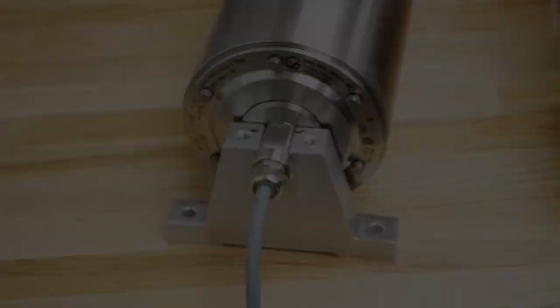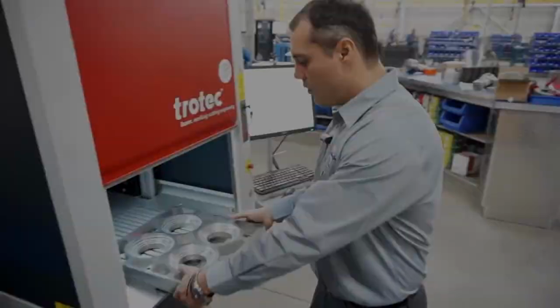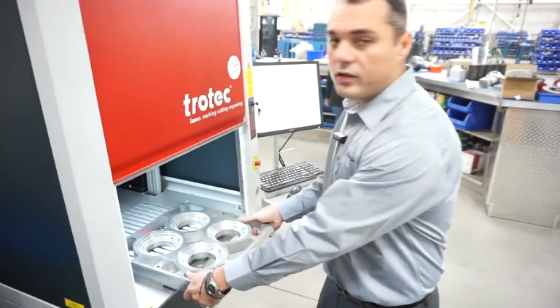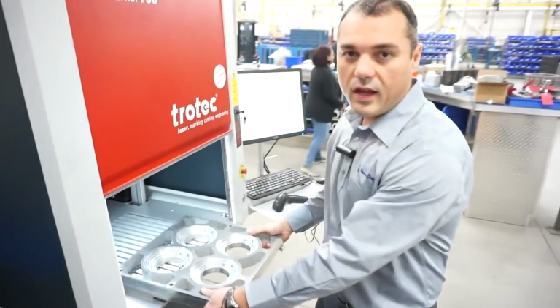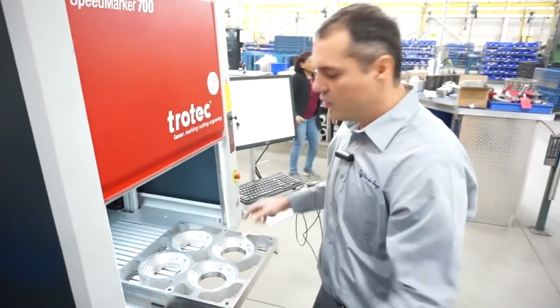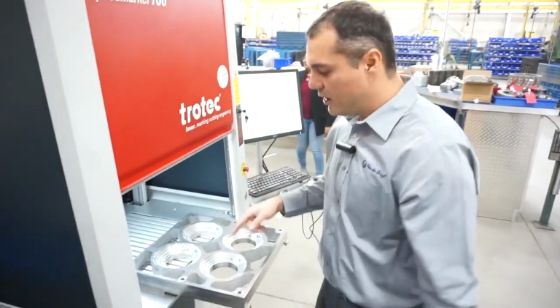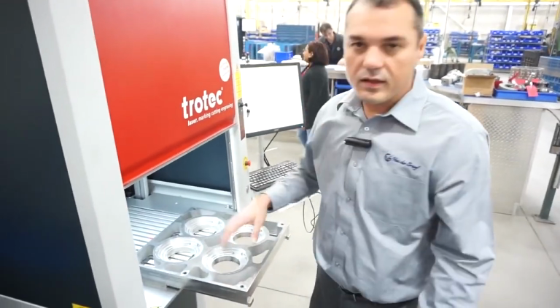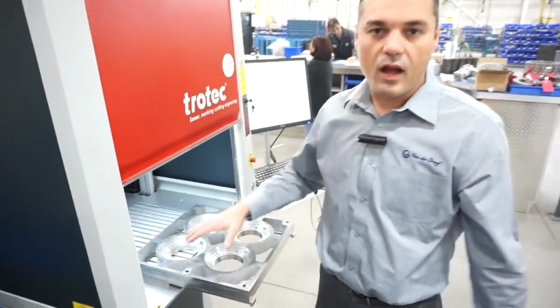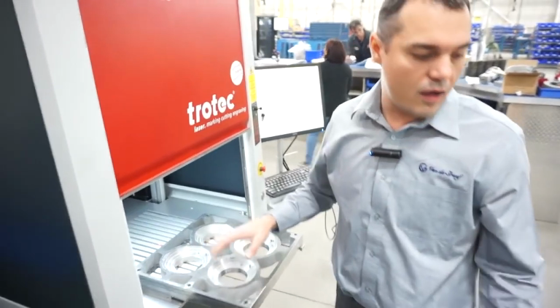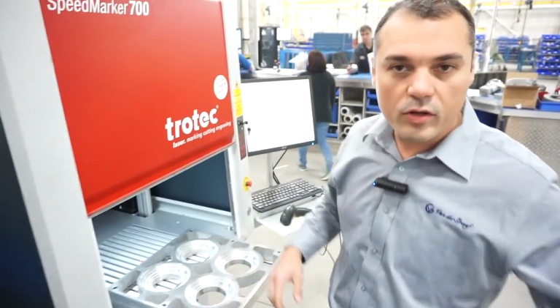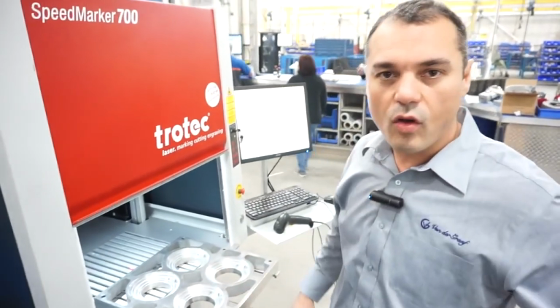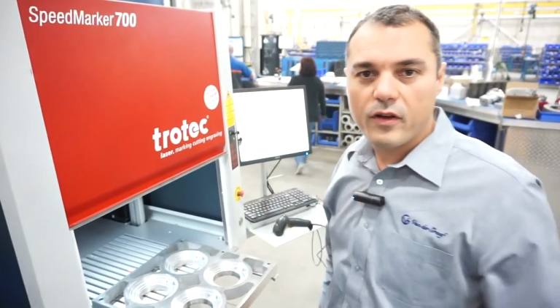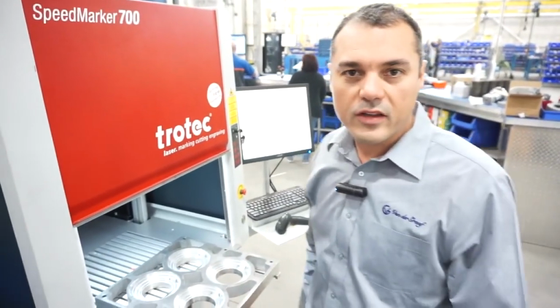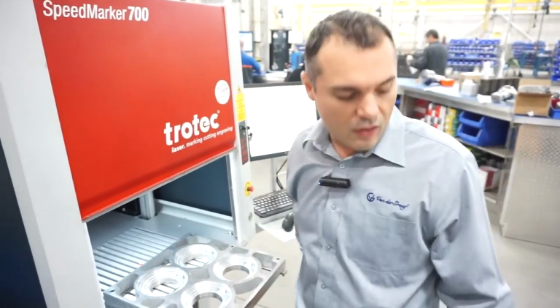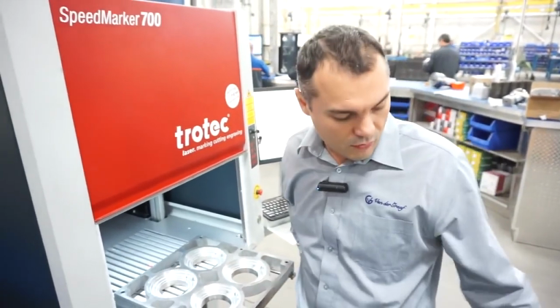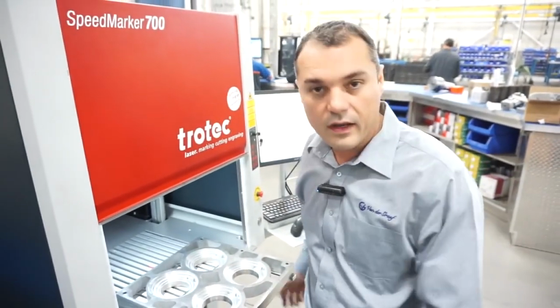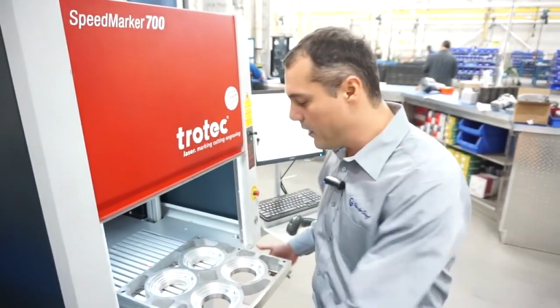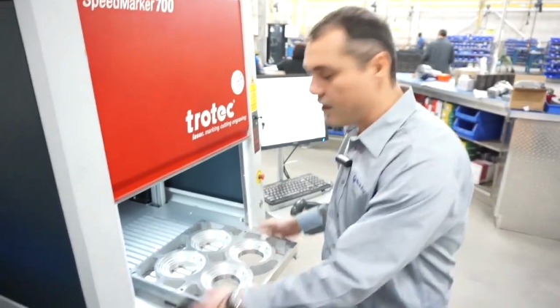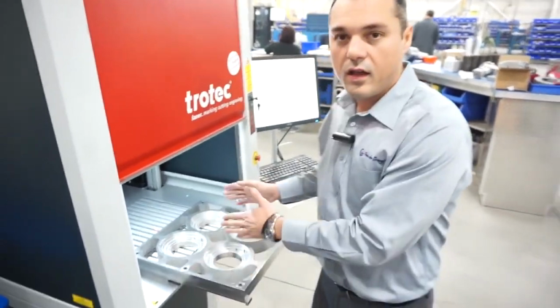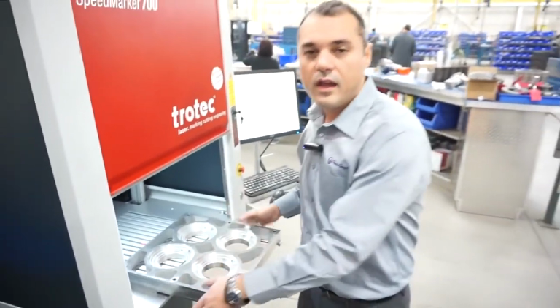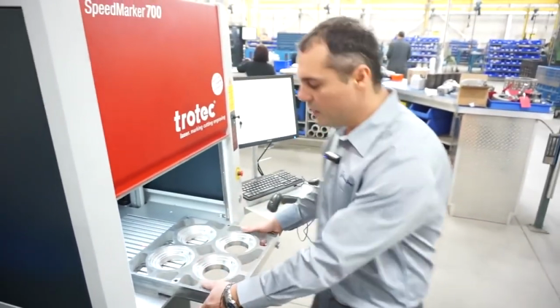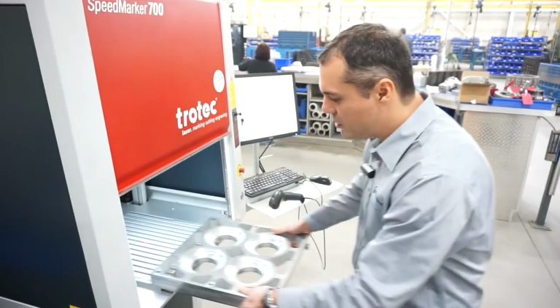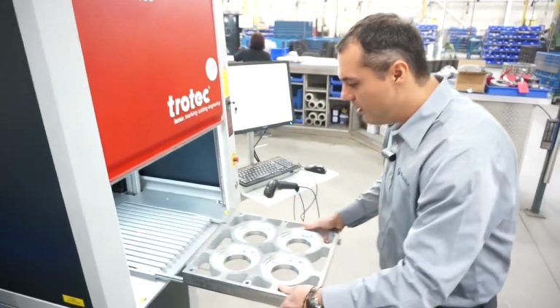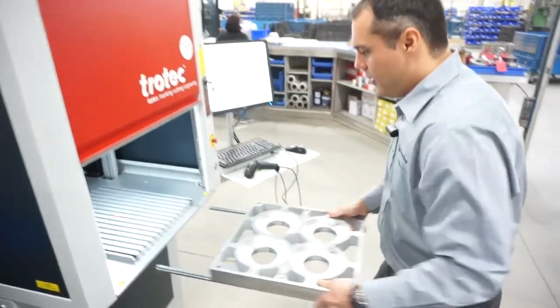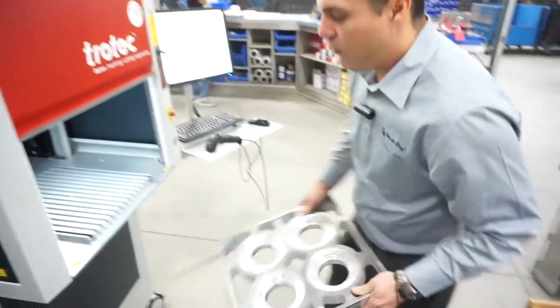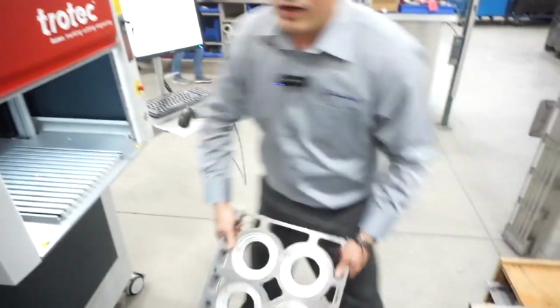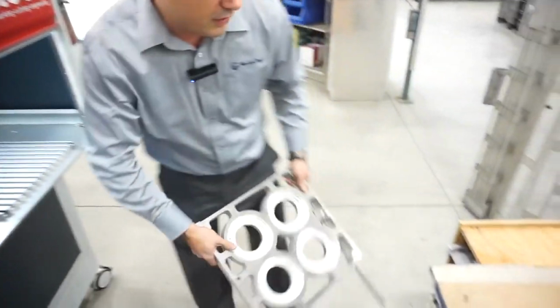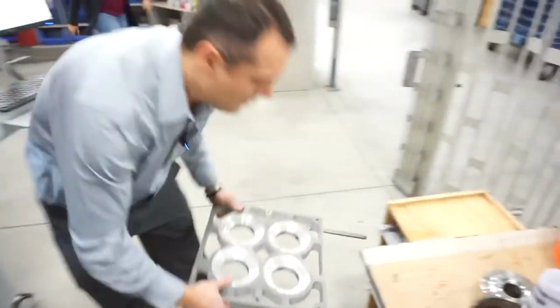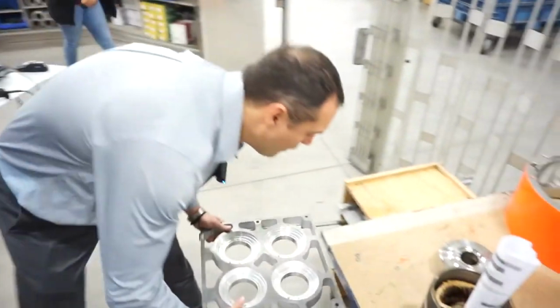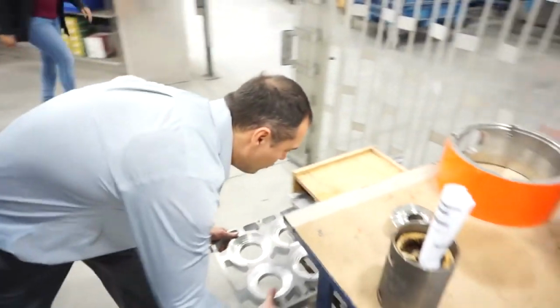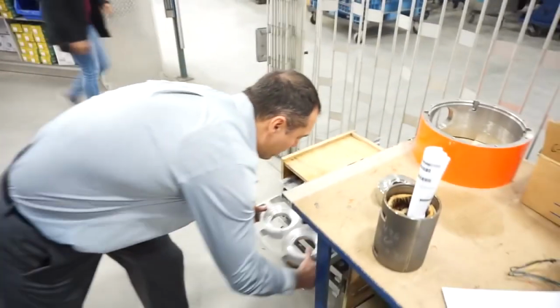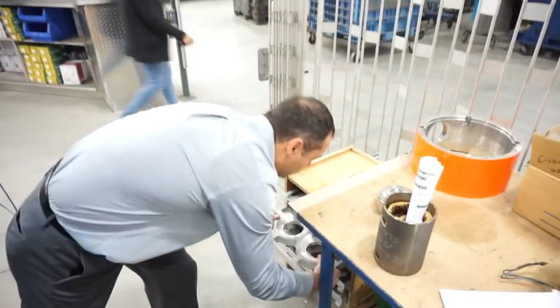We also designed these jigs that accommodate all of our flanges along with the name plates. They are interchangeable for easy use of the machine.